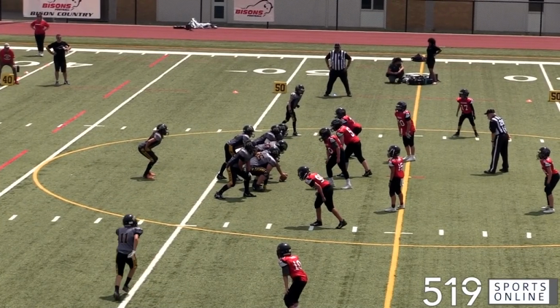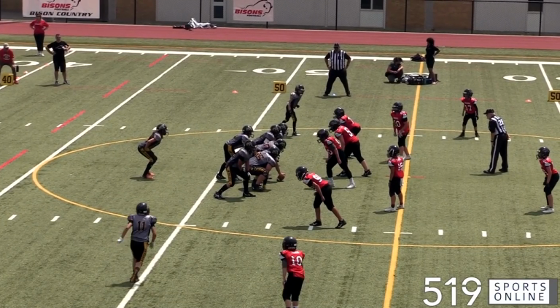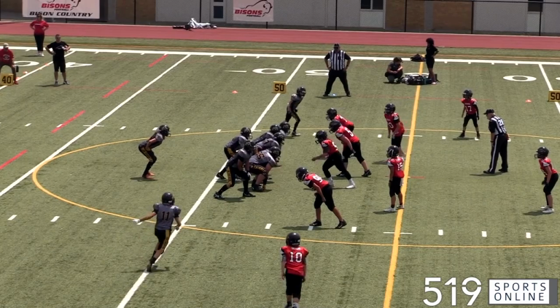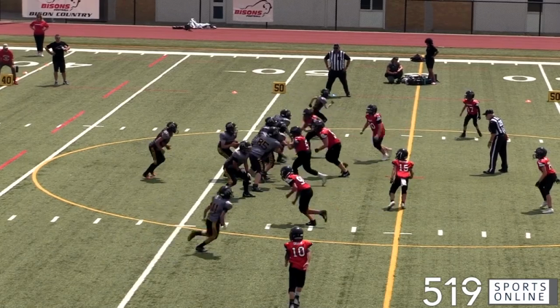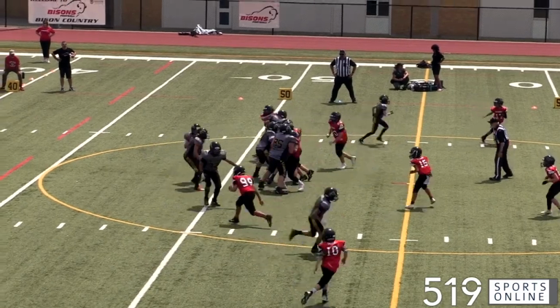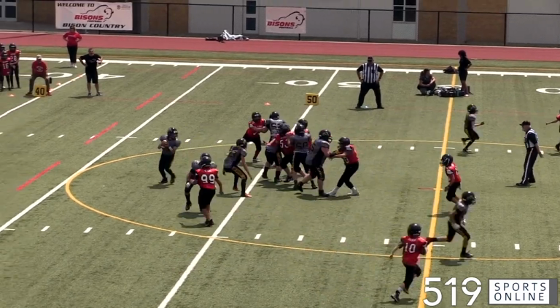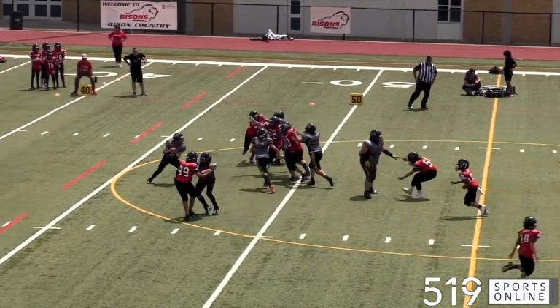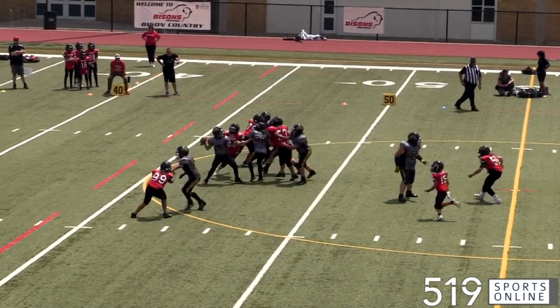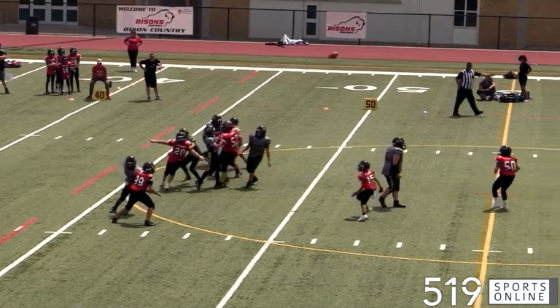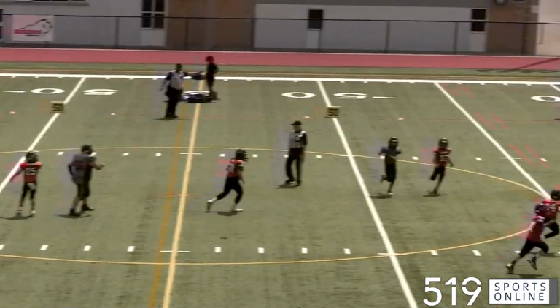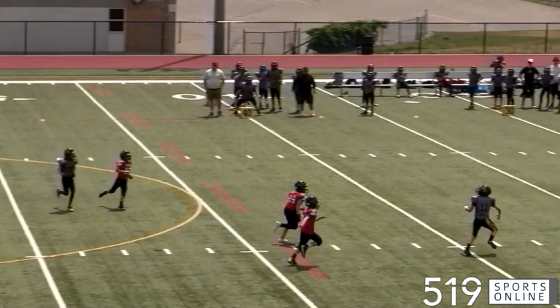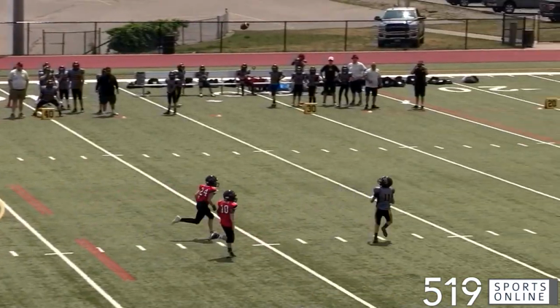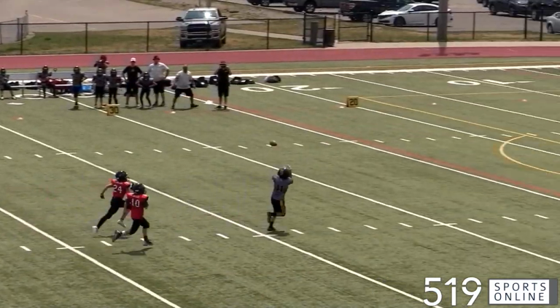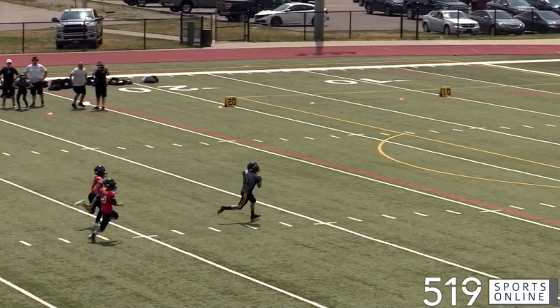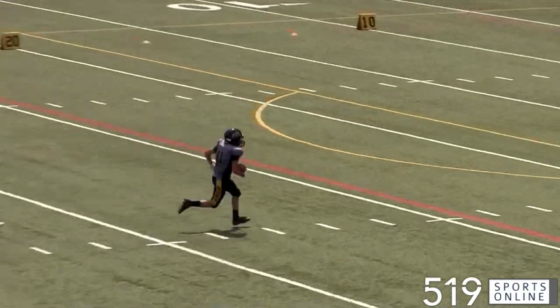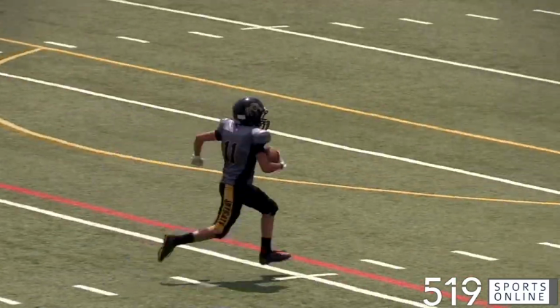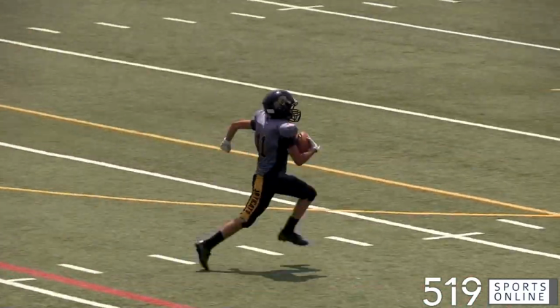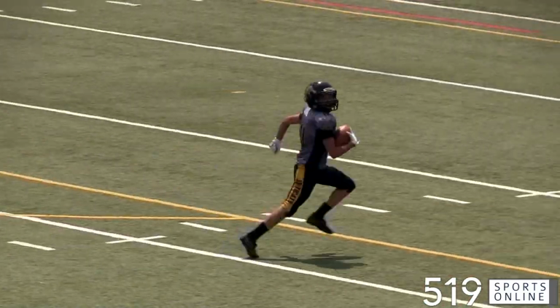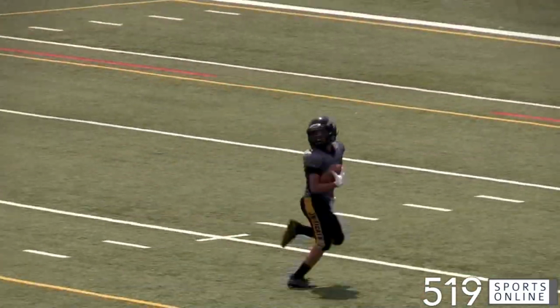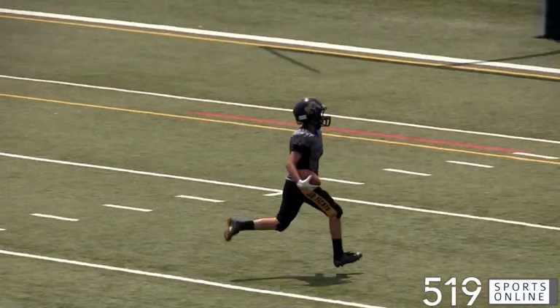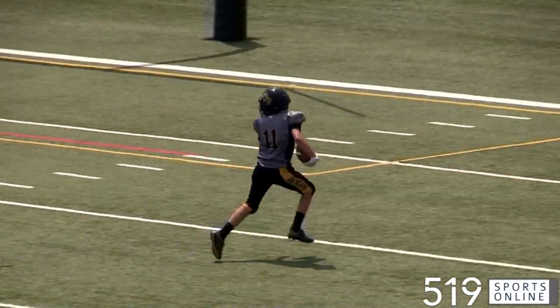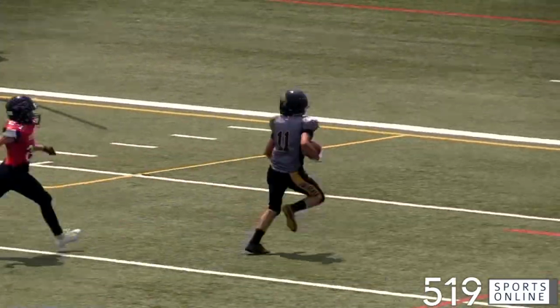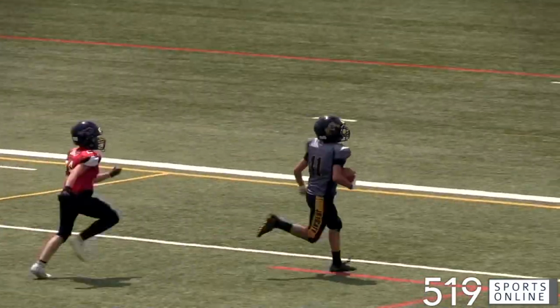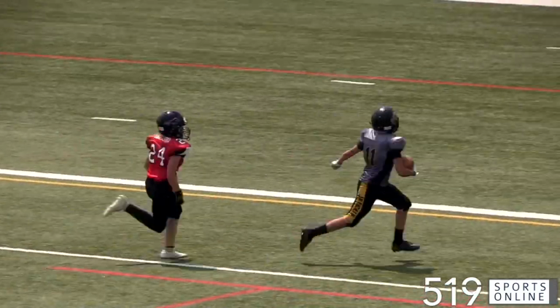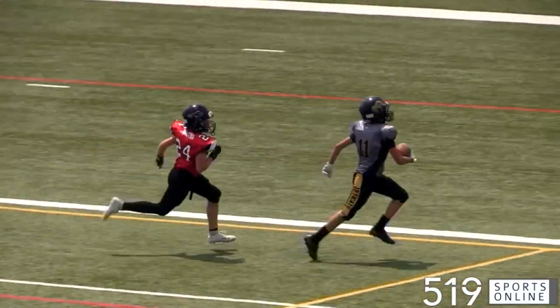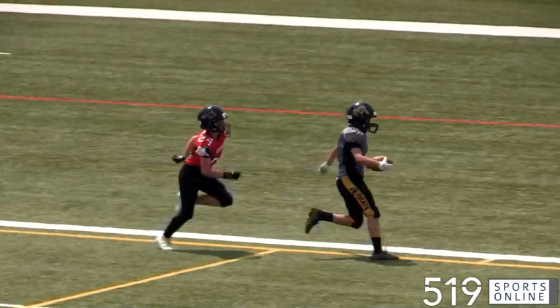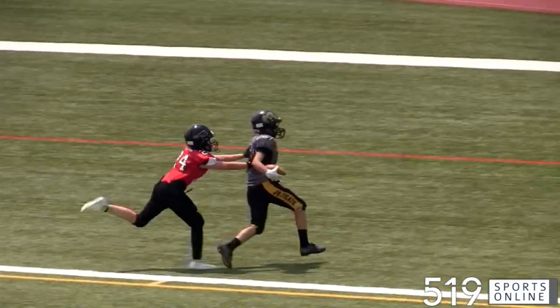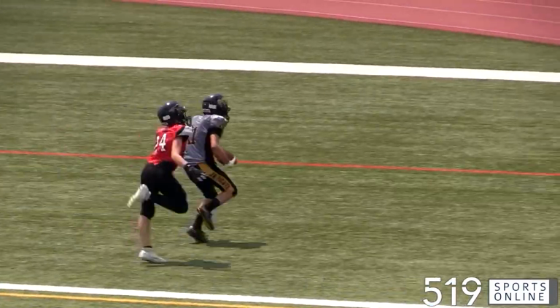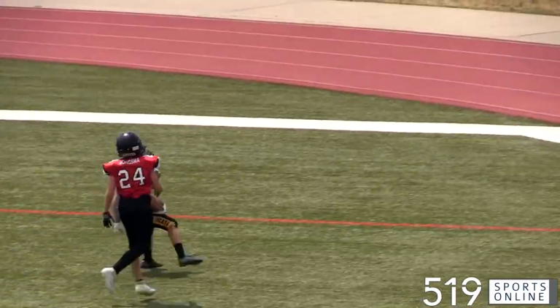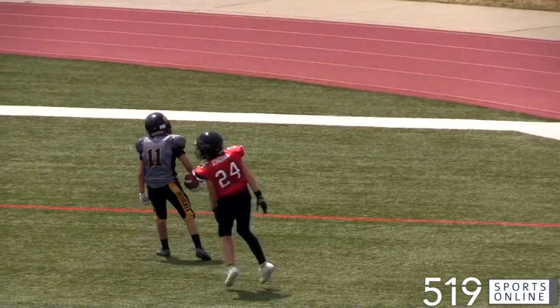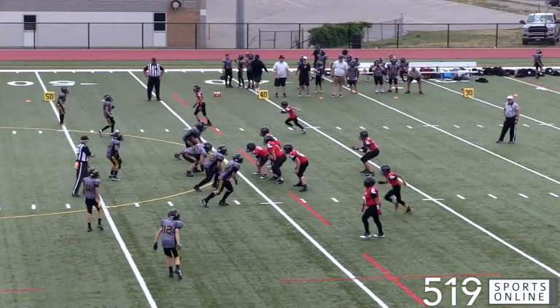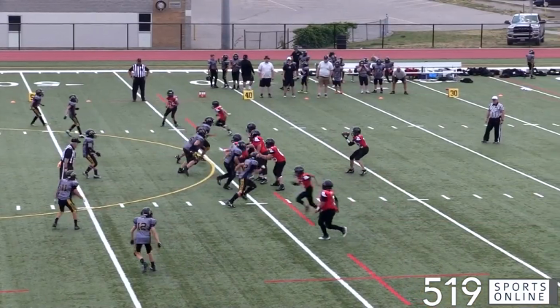Jumping to the second quarter, the Ticats back with the ball. How about this throw — Anthony DeZuba connects with Vincenzo Romano deep down the middle, and Vincenzo makes the catch. He's in no man's land and he won't be caught. So it's 12-0 Ticats.